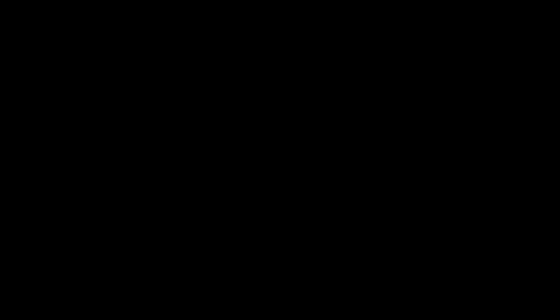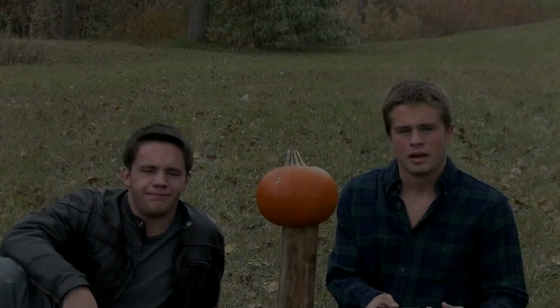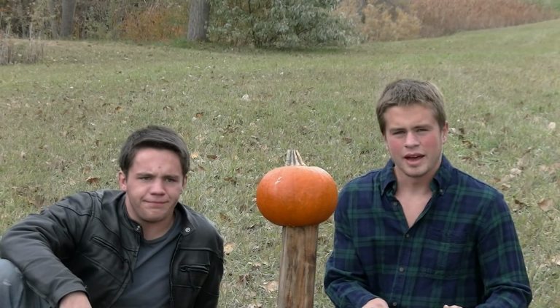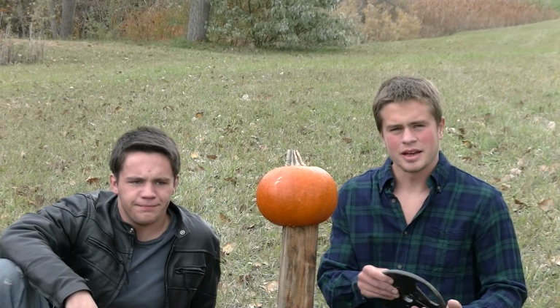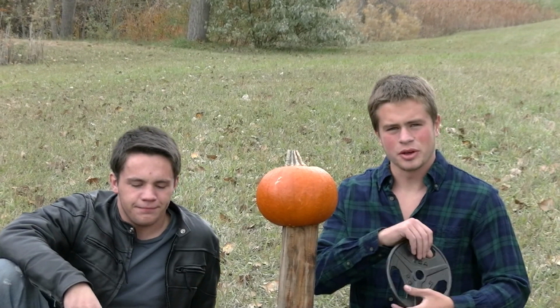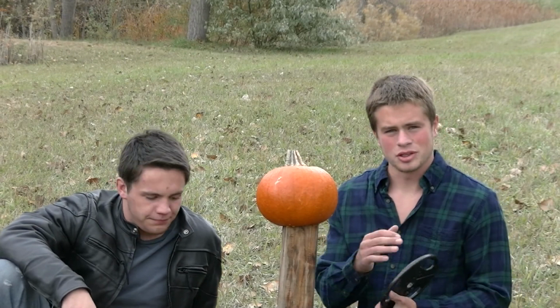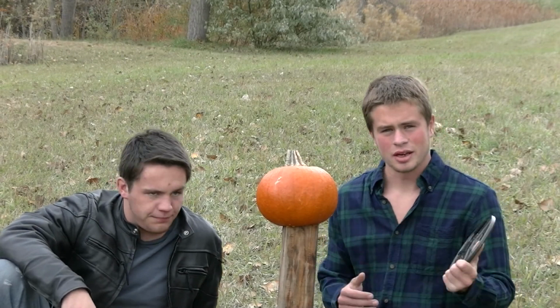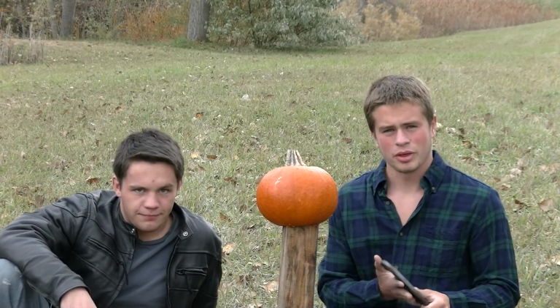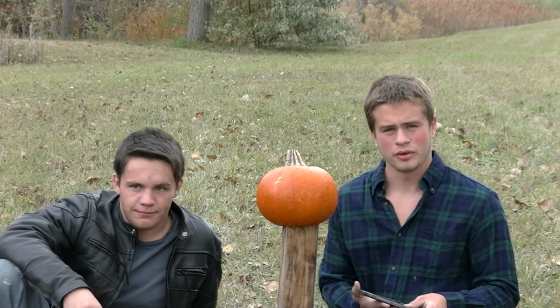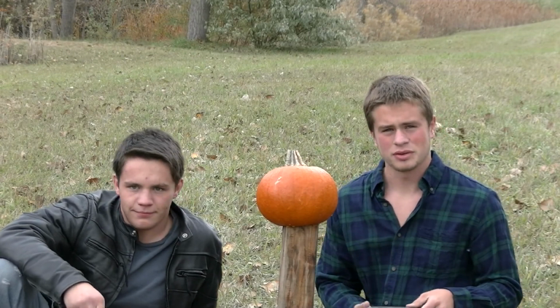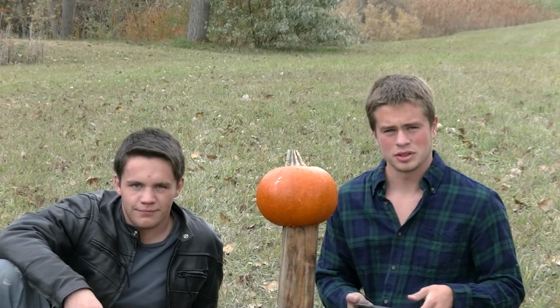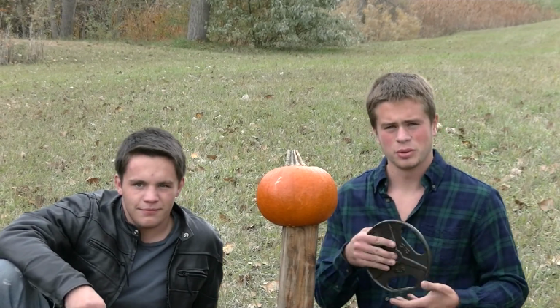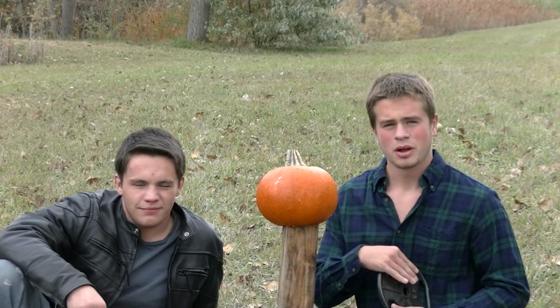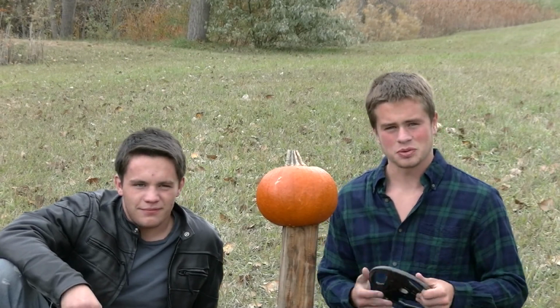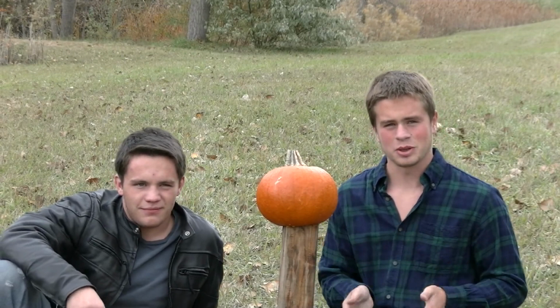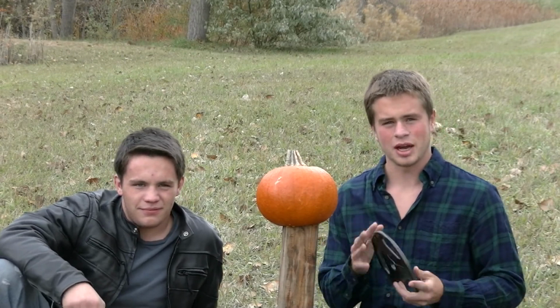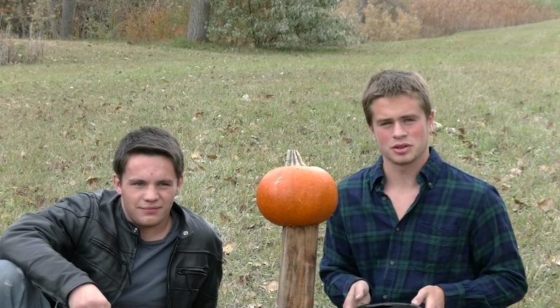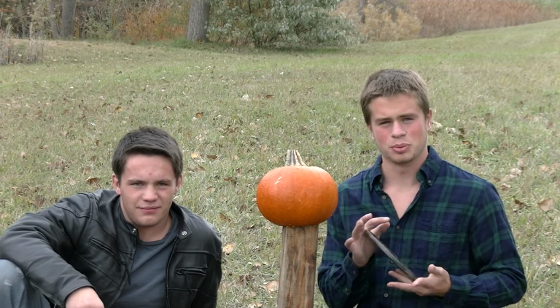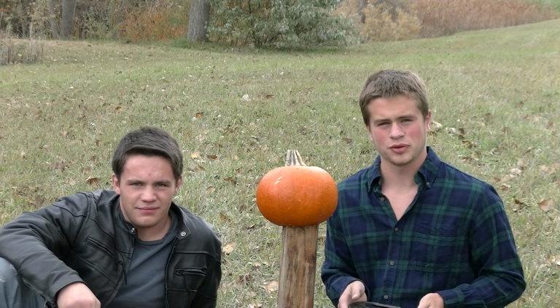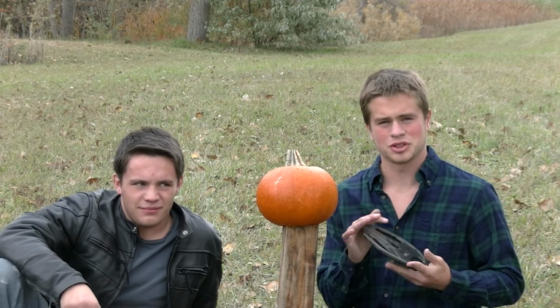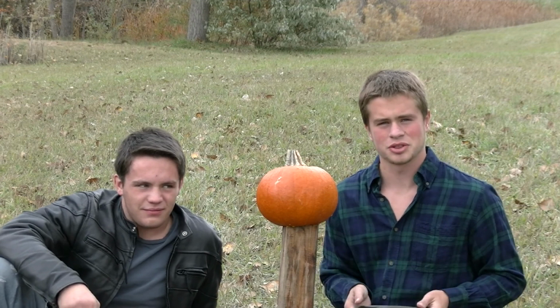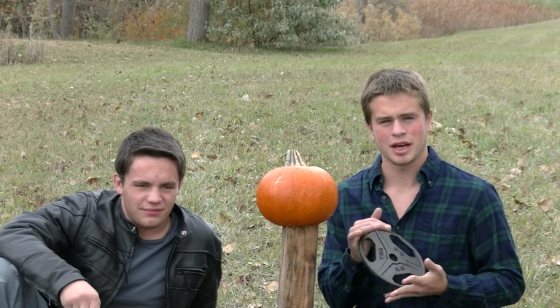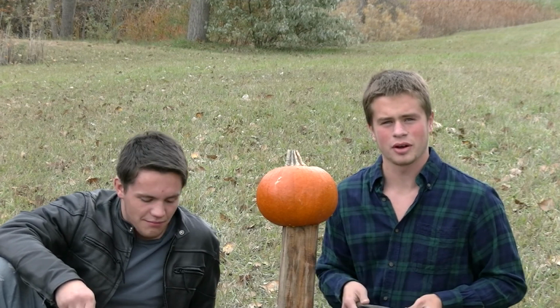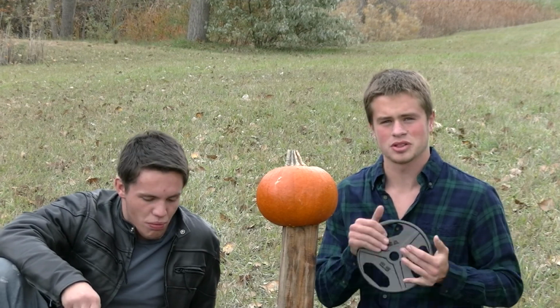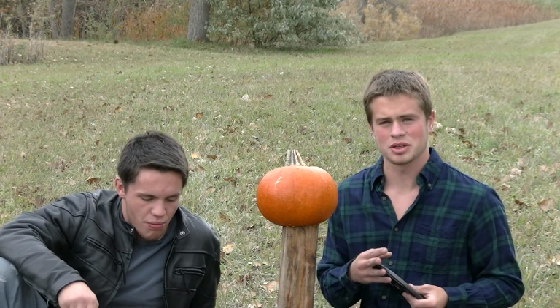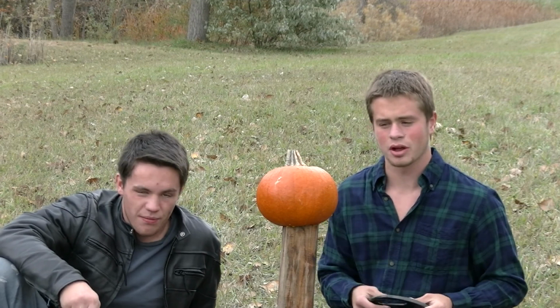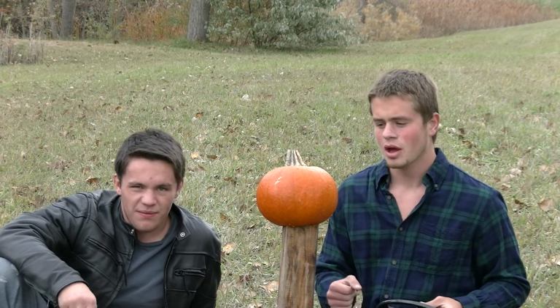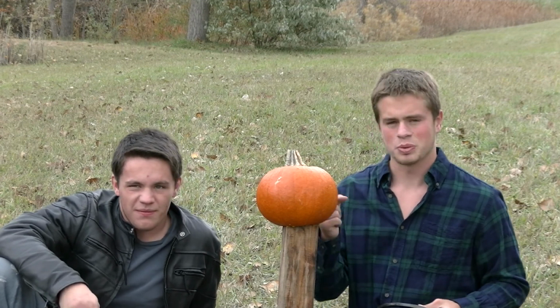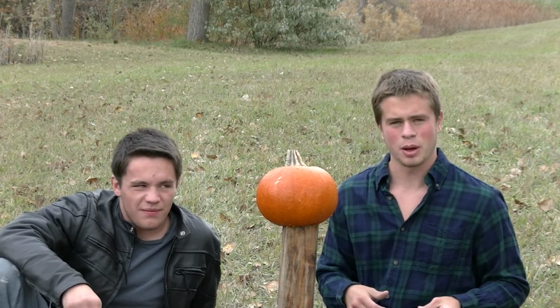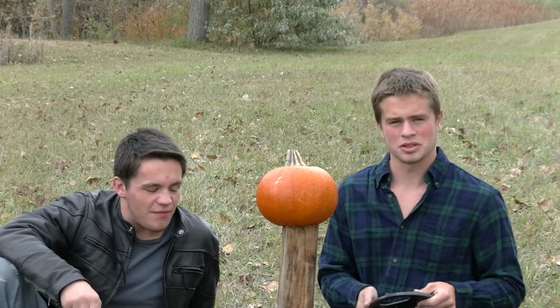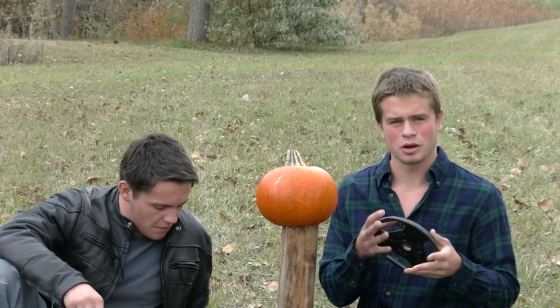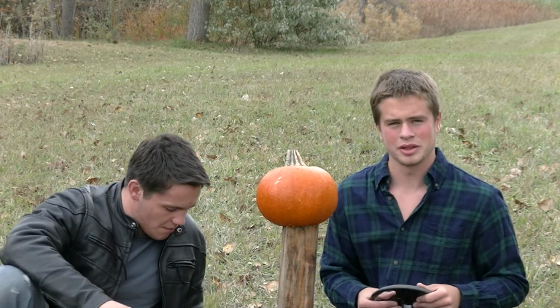Hey guys, it's Logan and Chad here with Hydra 572. Last week we decided that the two best fruits to use as an analog for a zombie's skull would be pumpkins and watermelons.